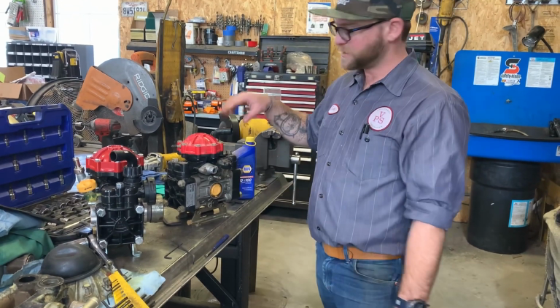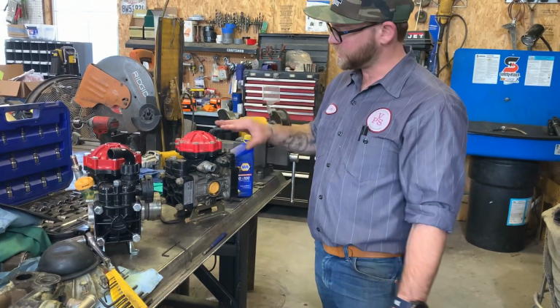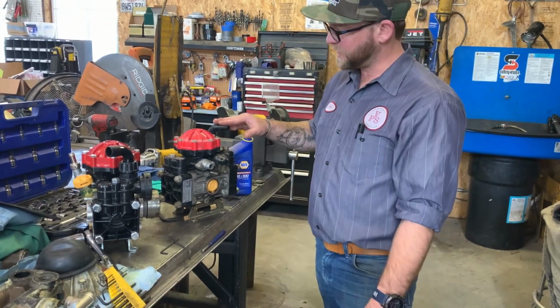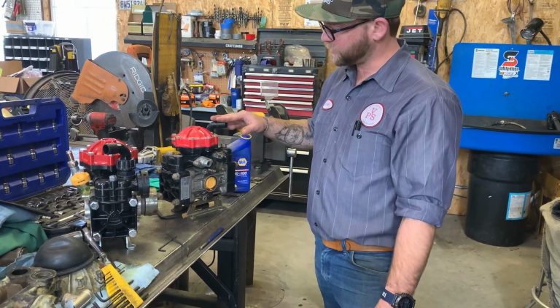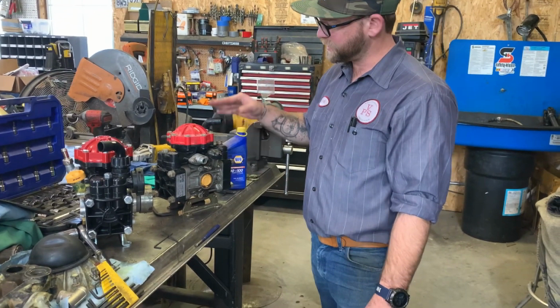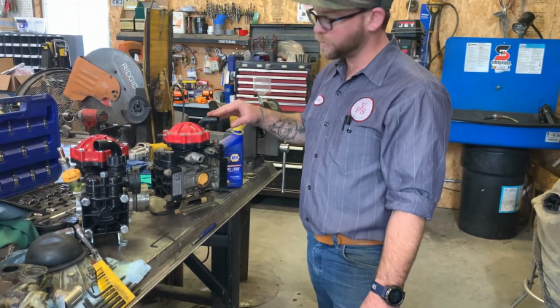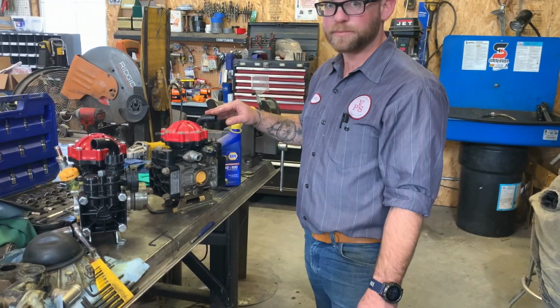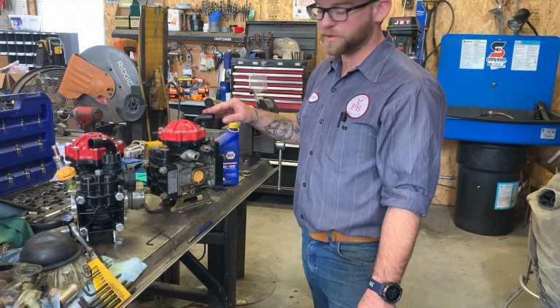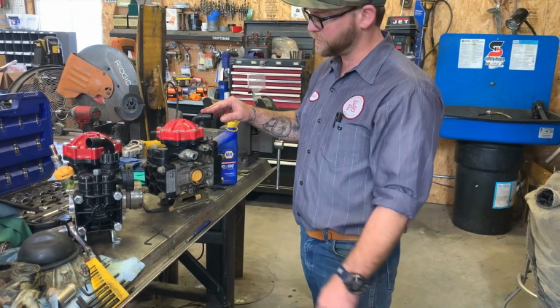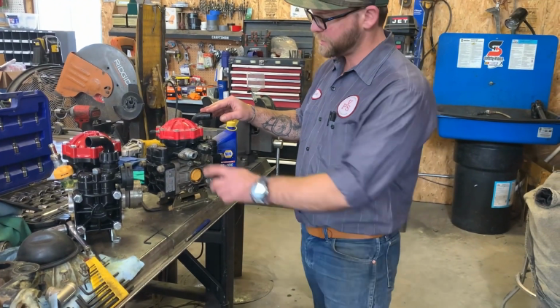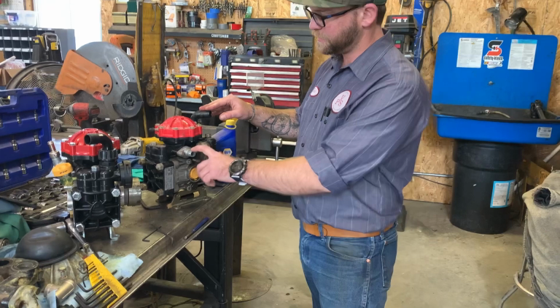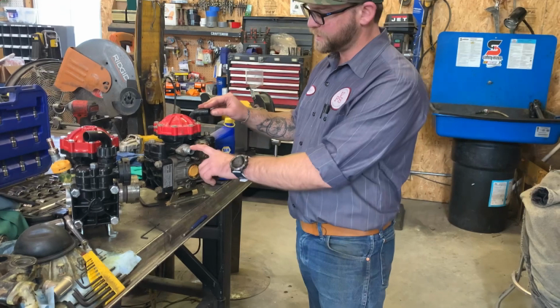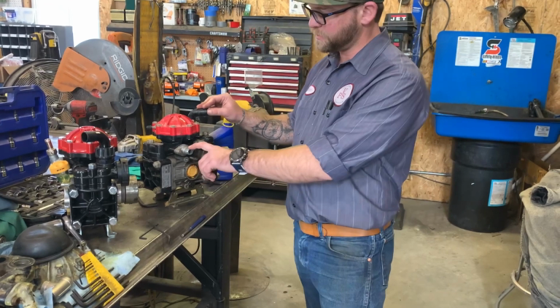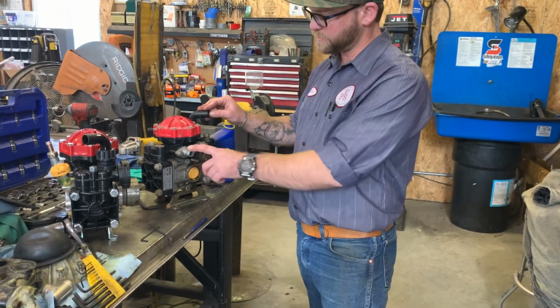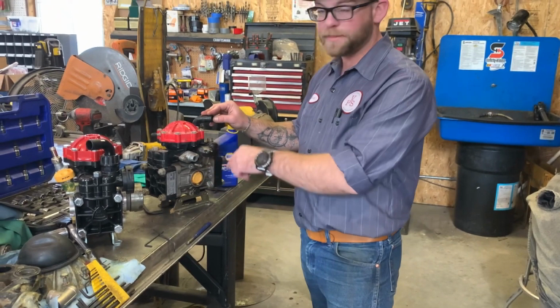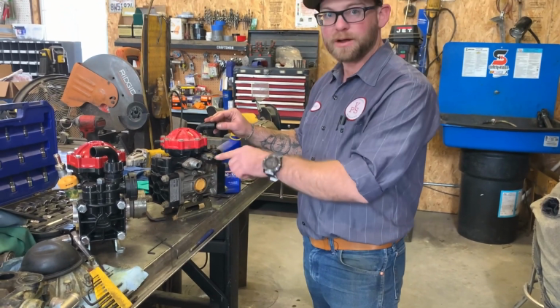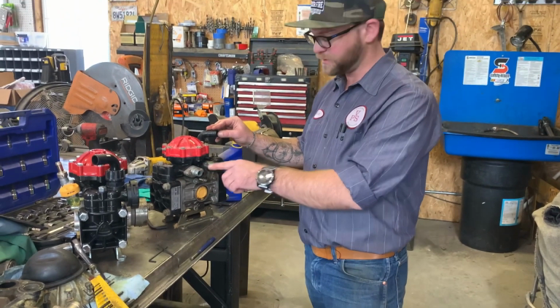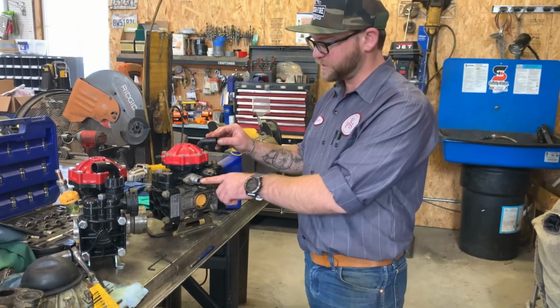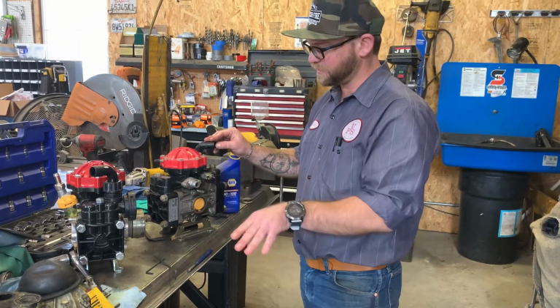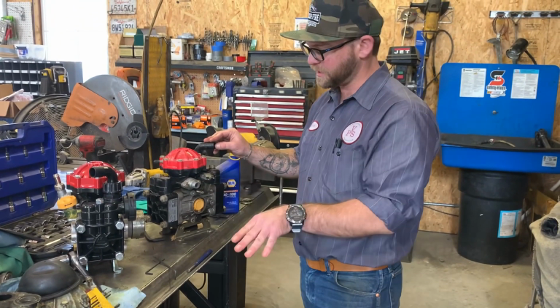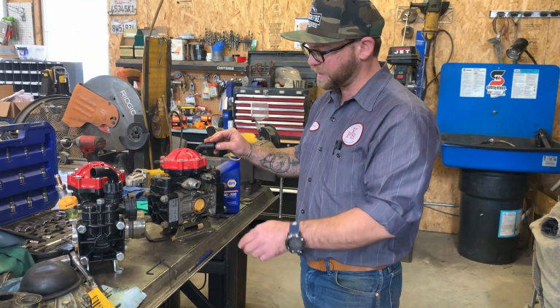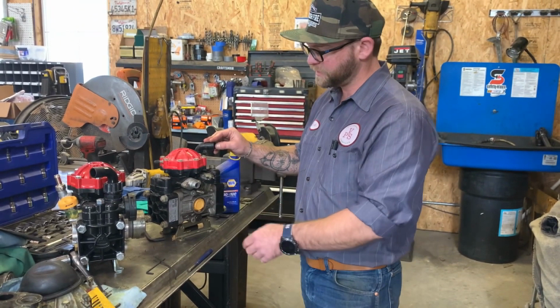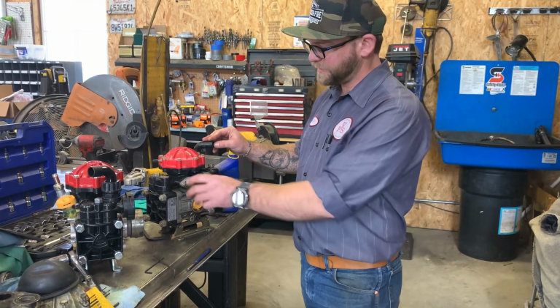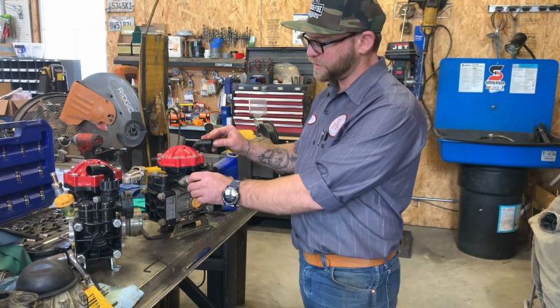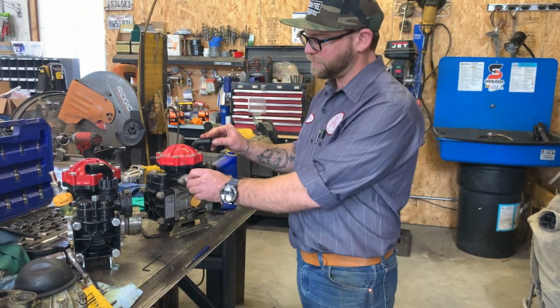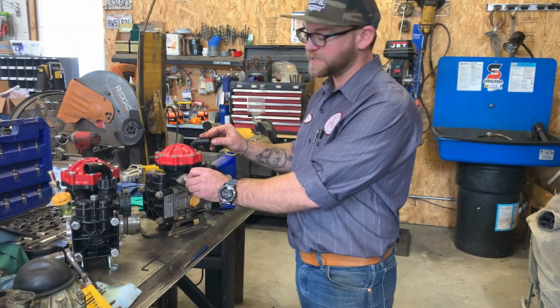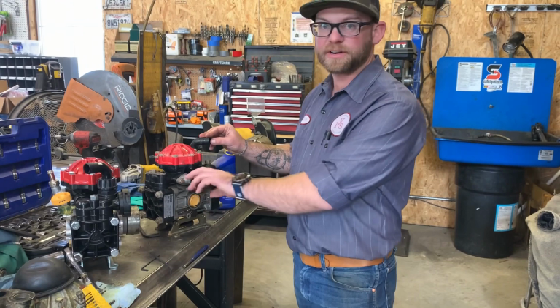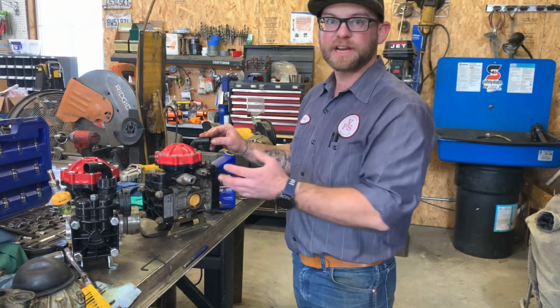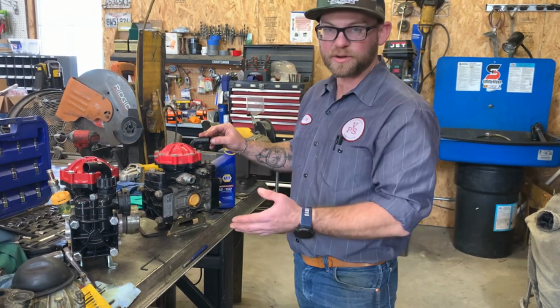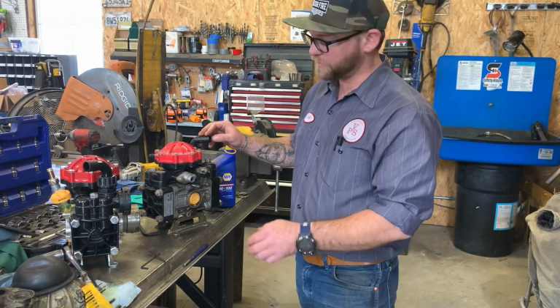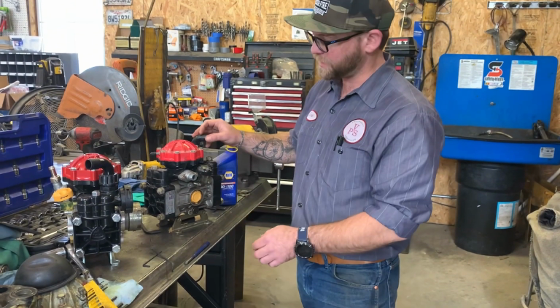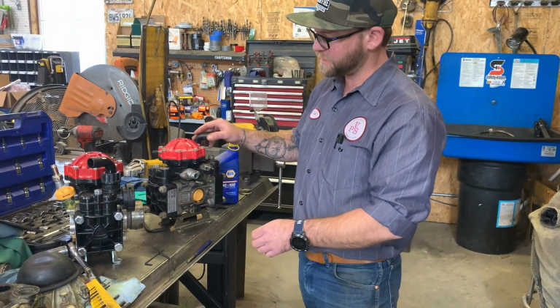Shut the valve off going to this, or remove the hose. Remove this hose, run the pump until you see everything coming out, and then you can put it back together and you know you're good for the next day.